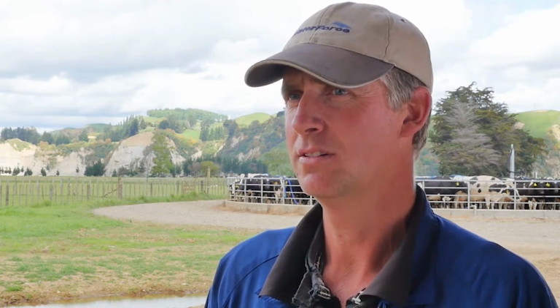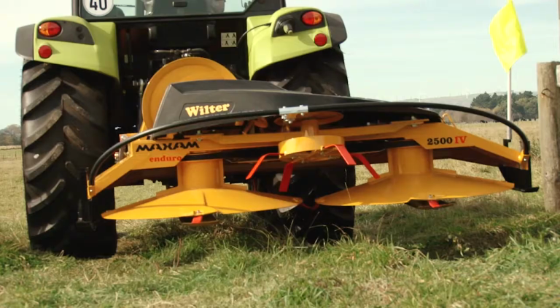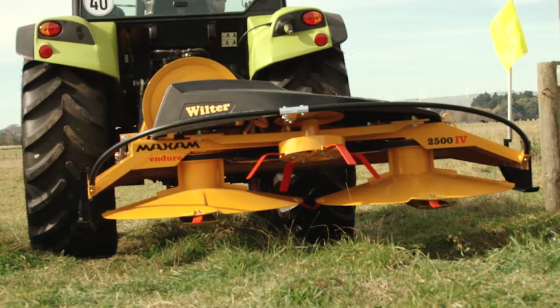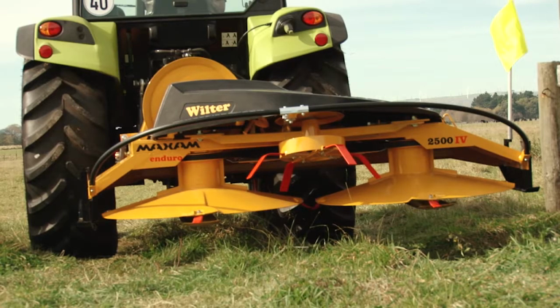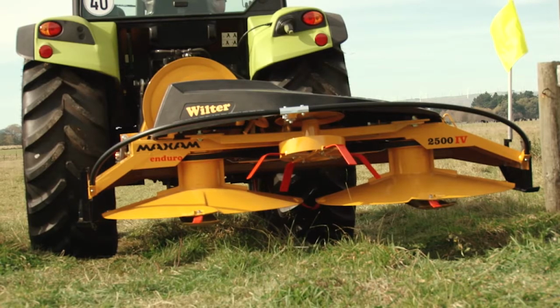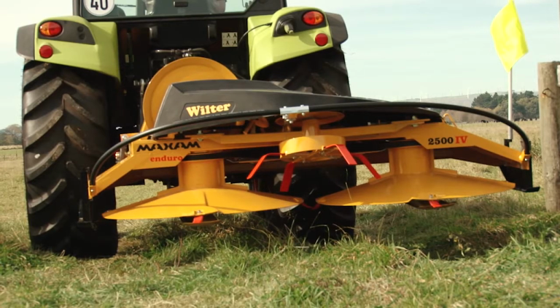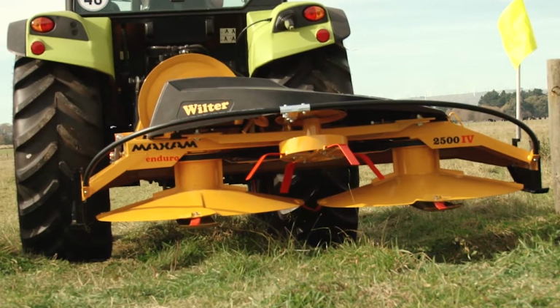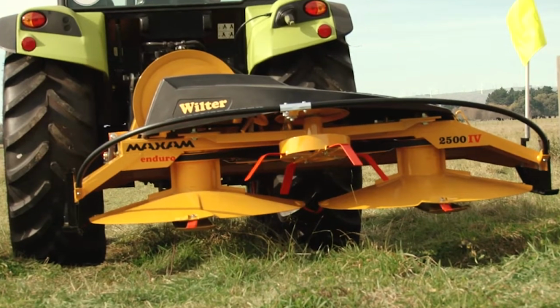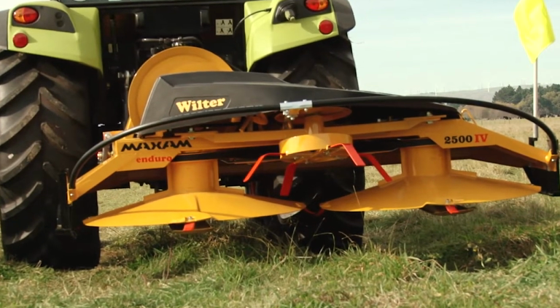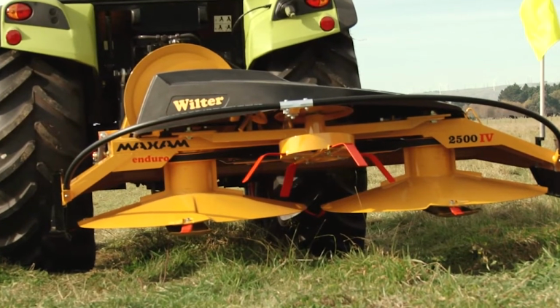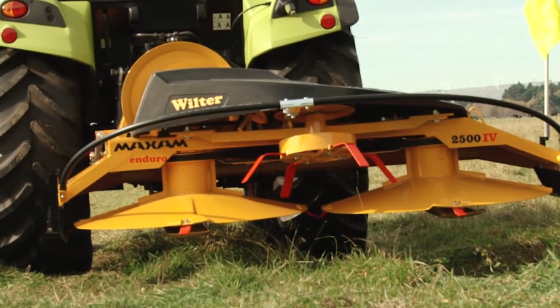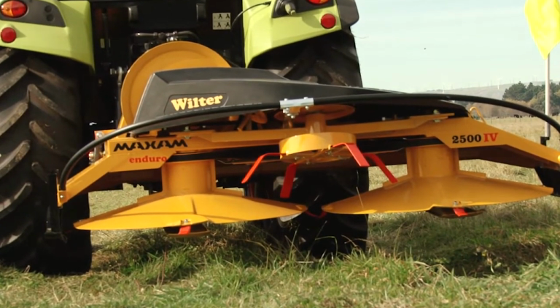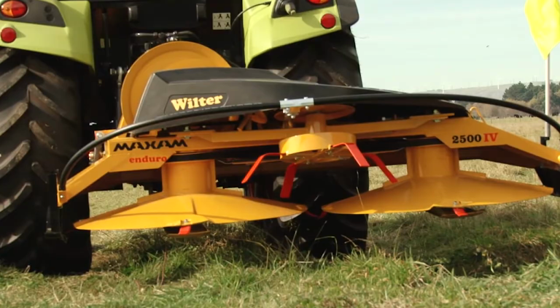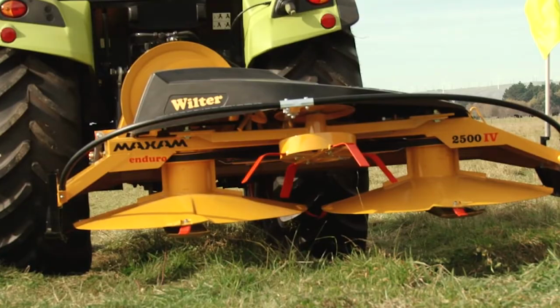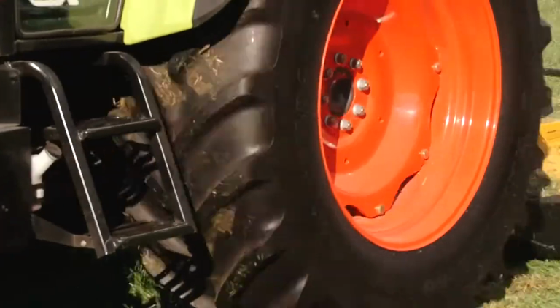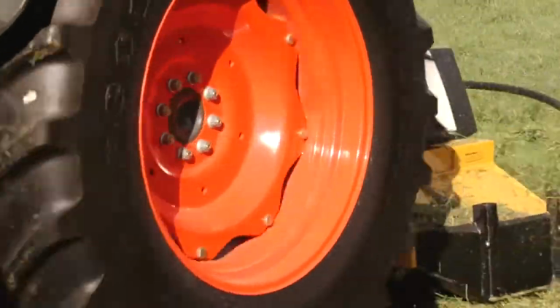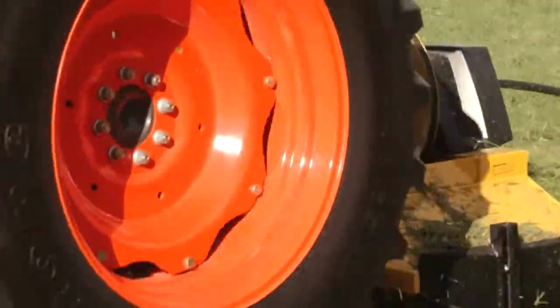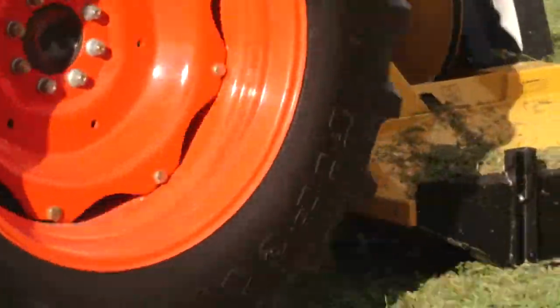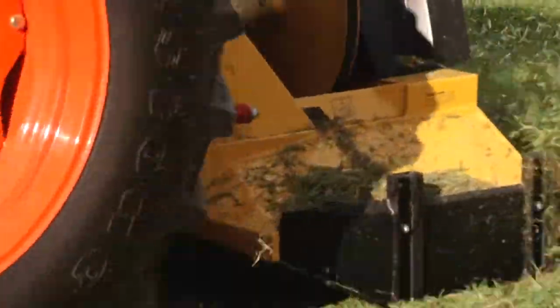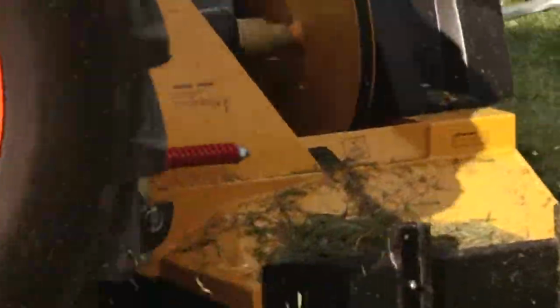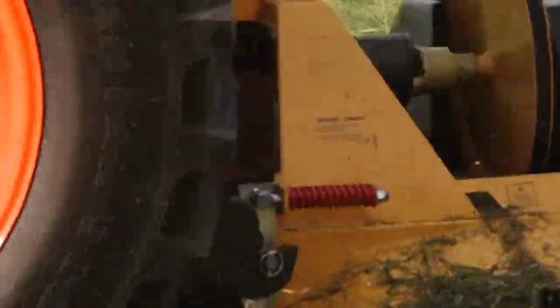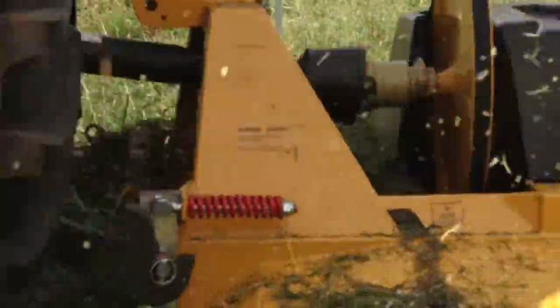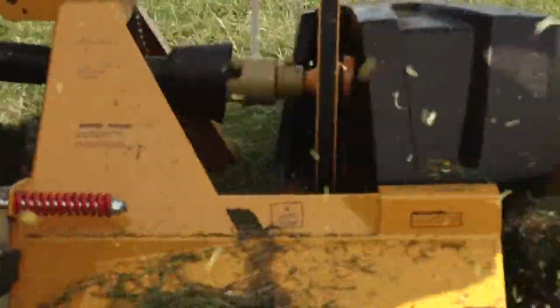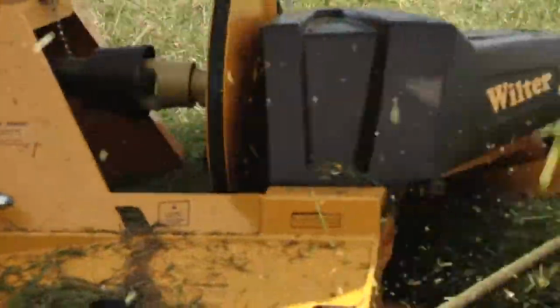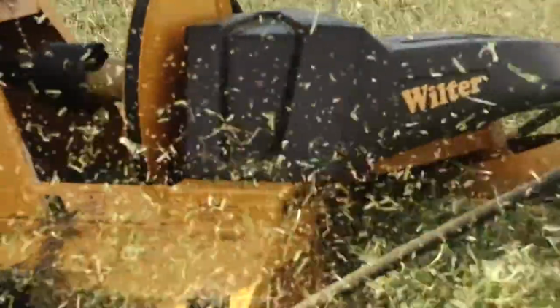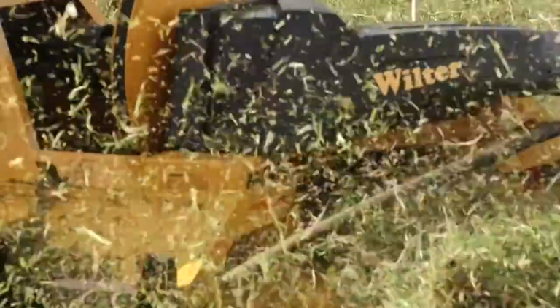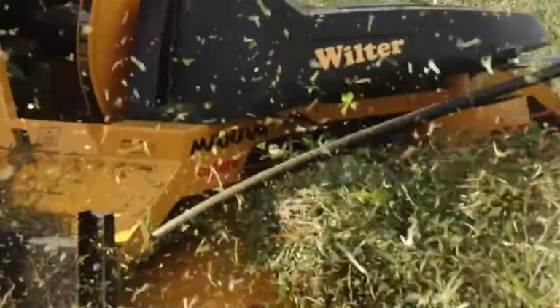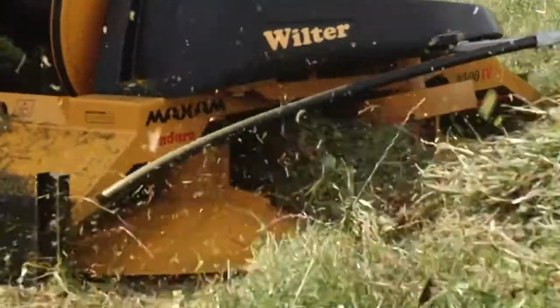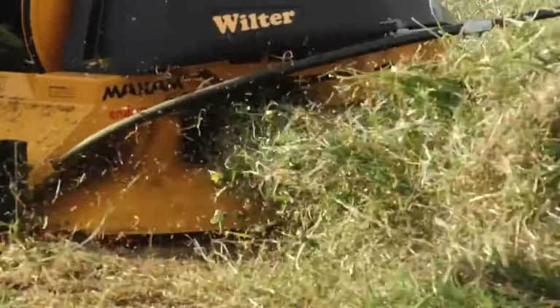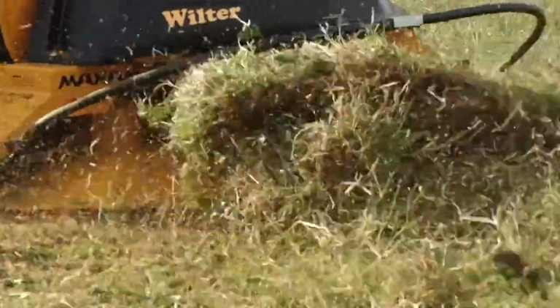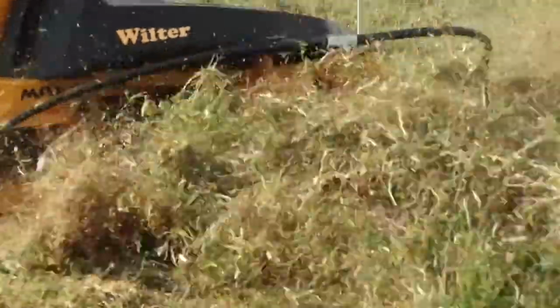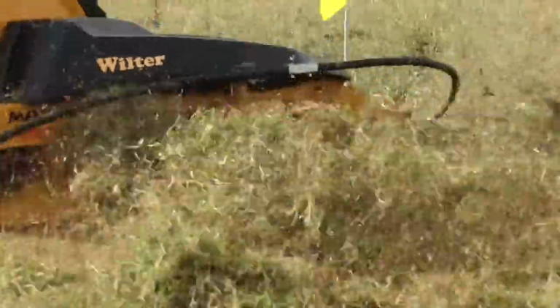The wafter on the back is a very good feature. It spreads the grass out so it just dries that much quicker. Through topping we find there's a big benefit in better pasture quality.